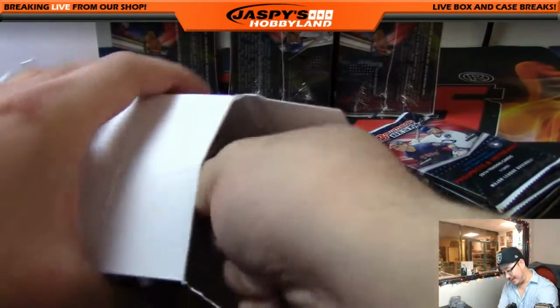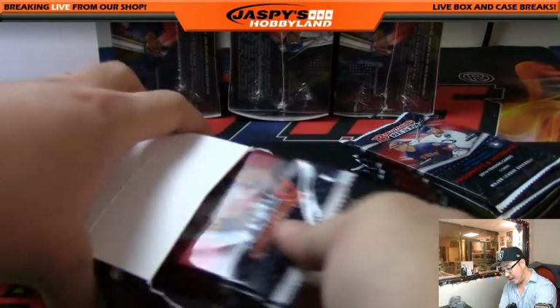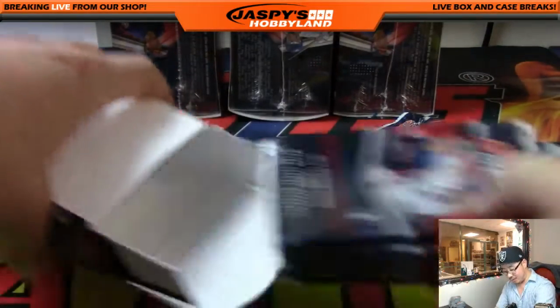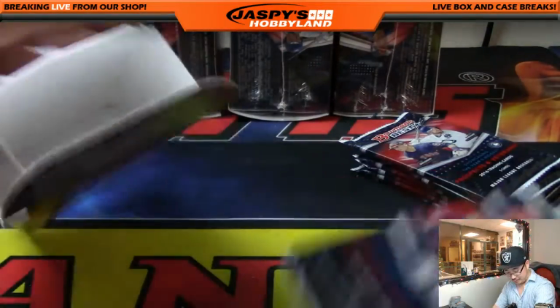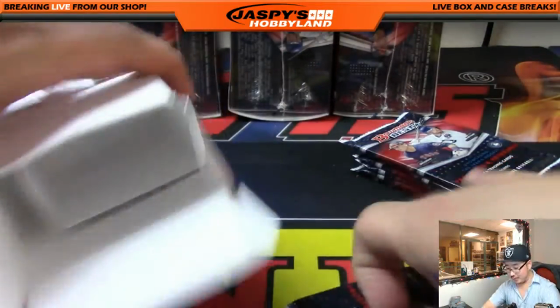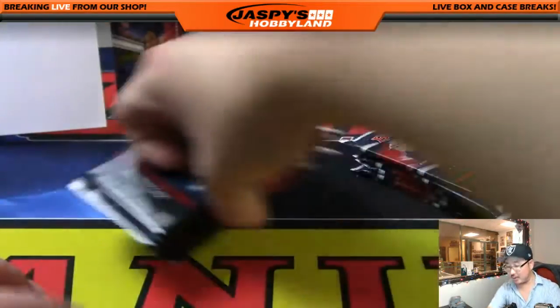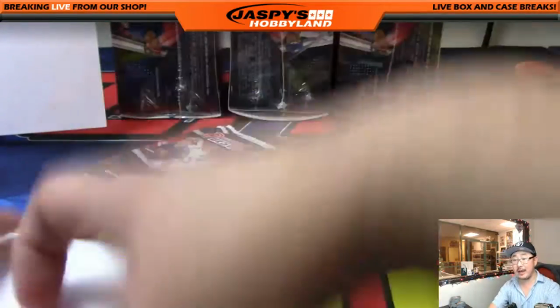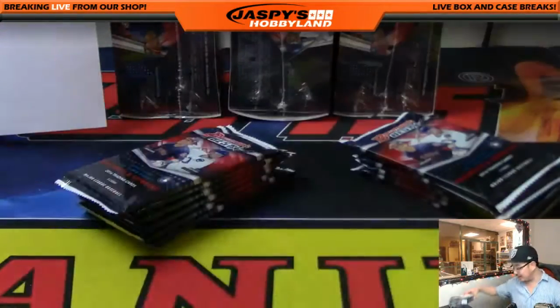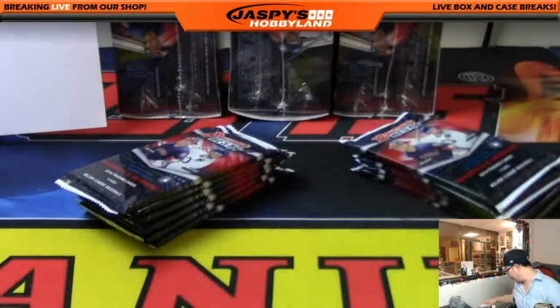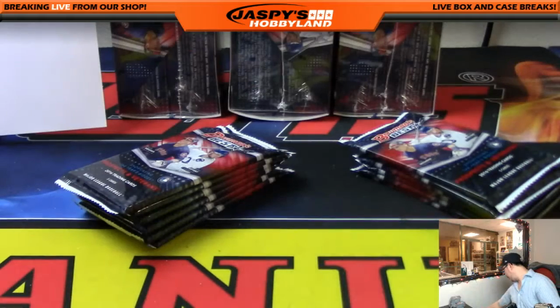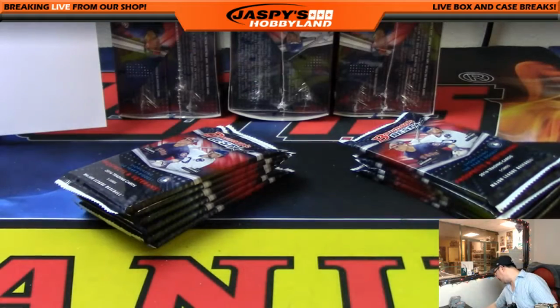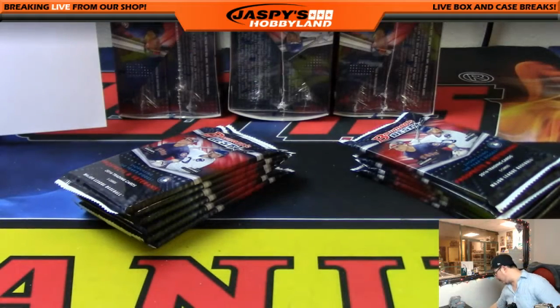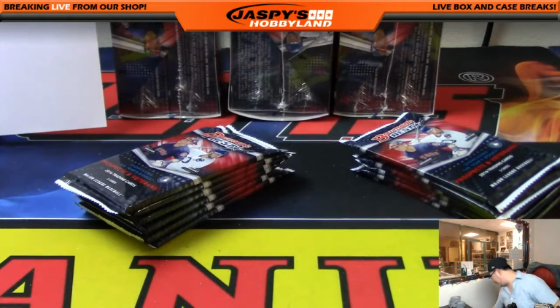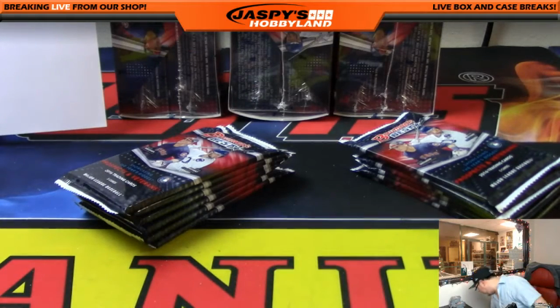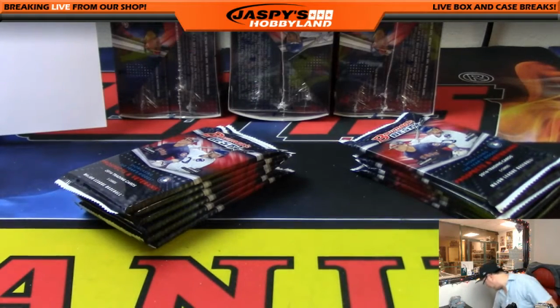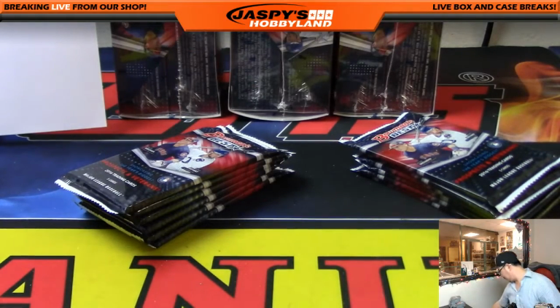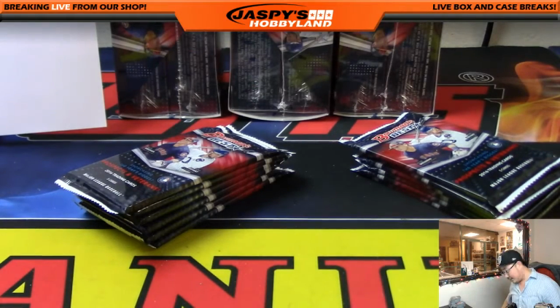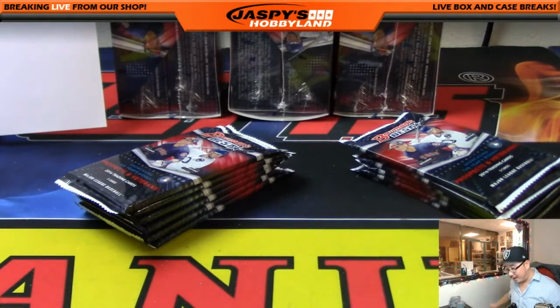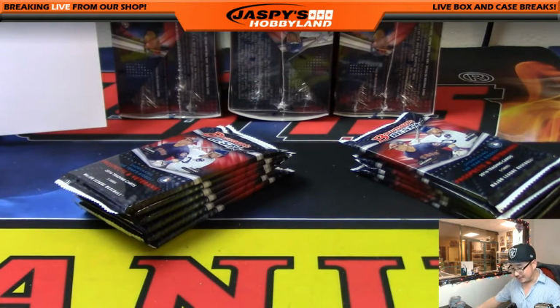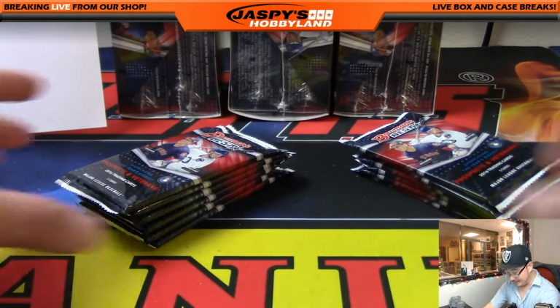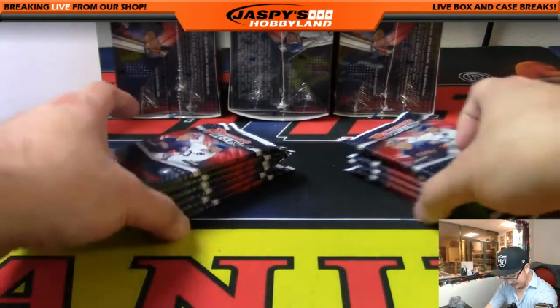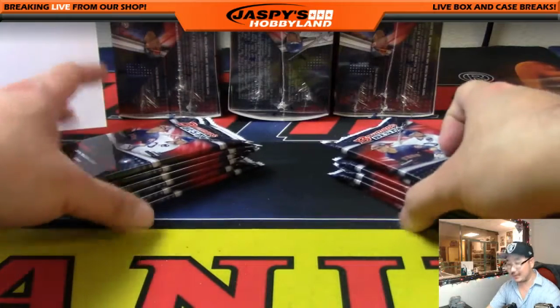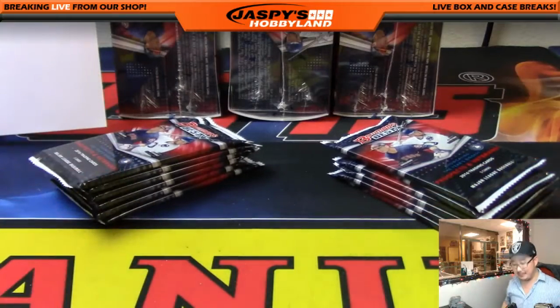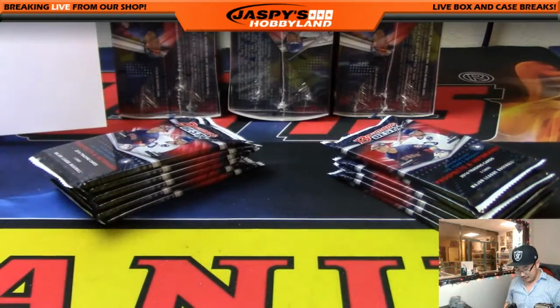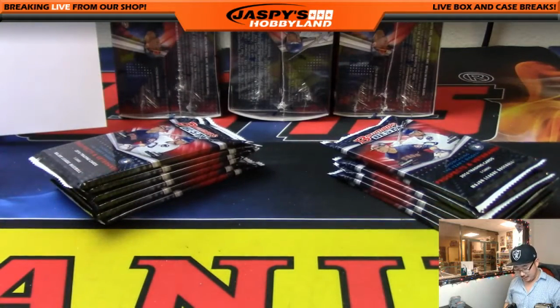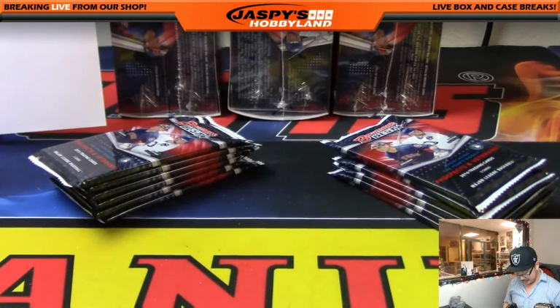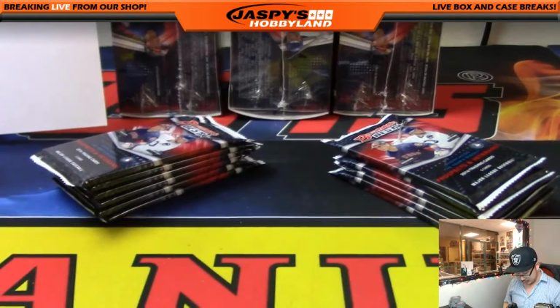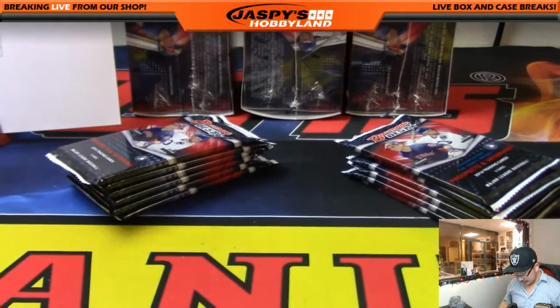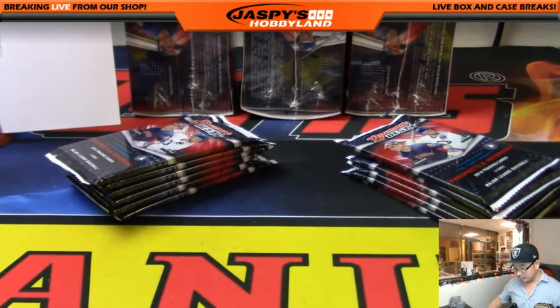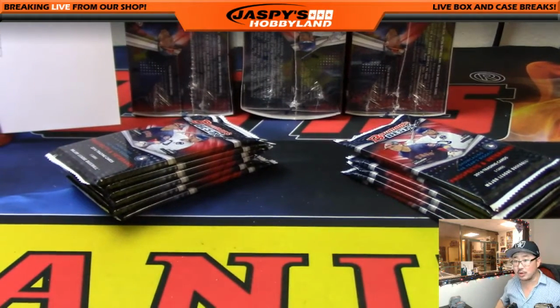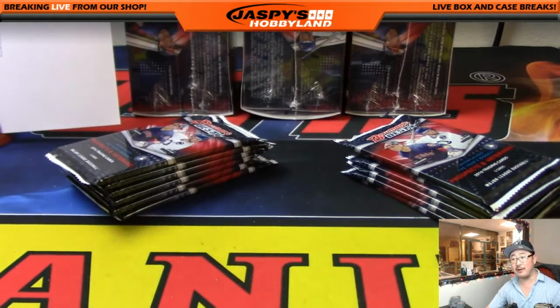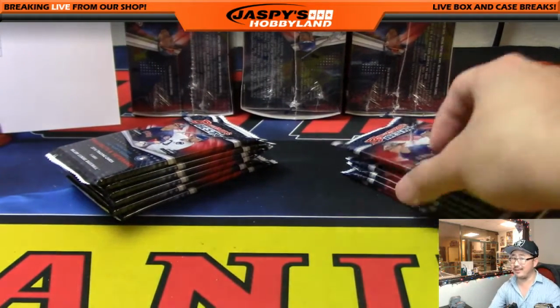It is funny how that works sometimes when people in the chat are like, hey, let's see some Team XYZ, and then that player pops out. And then it's kind of like — oh, there it is. Some sort of sorcery involved, I think.